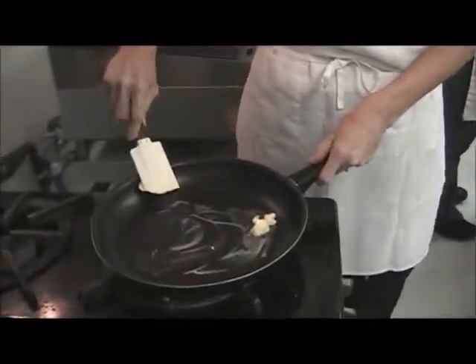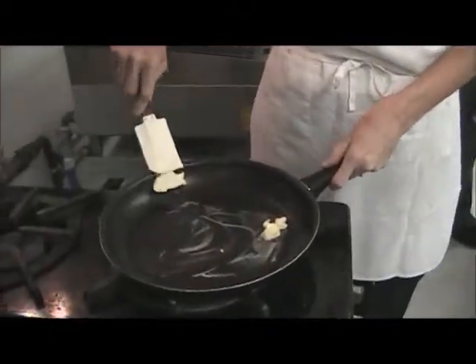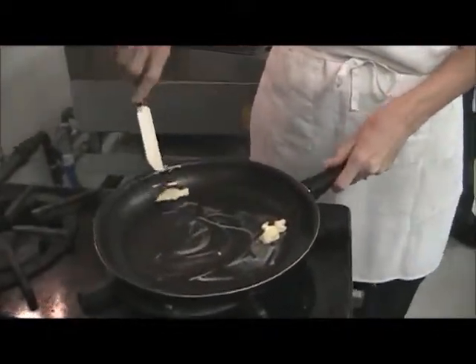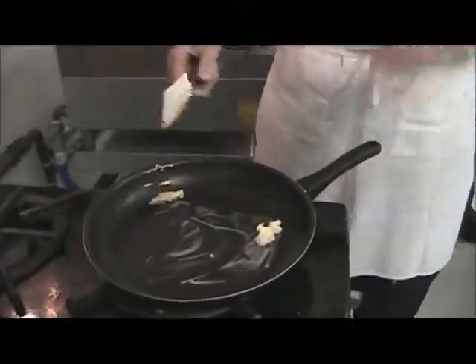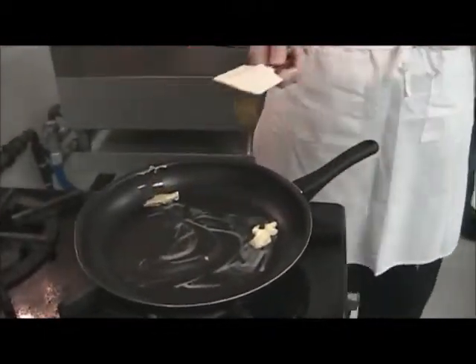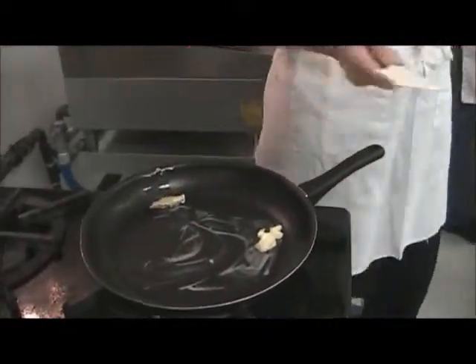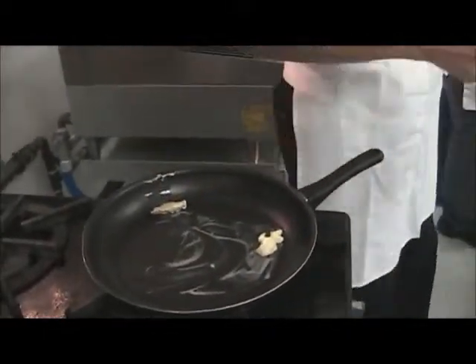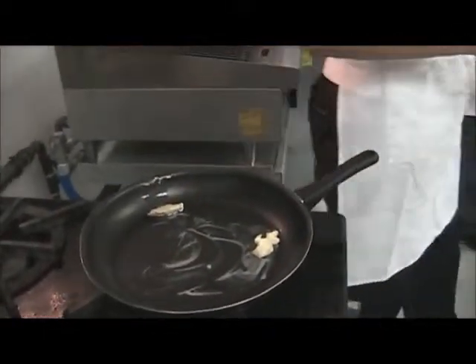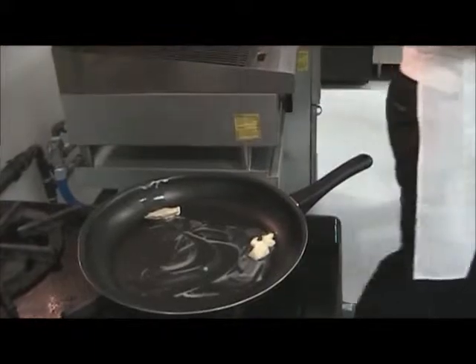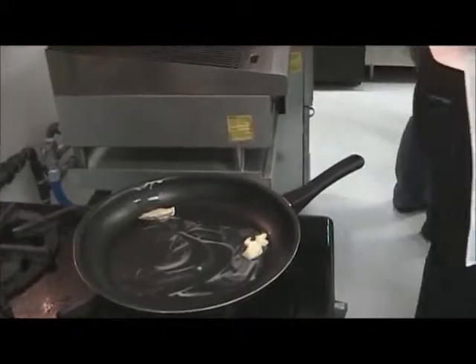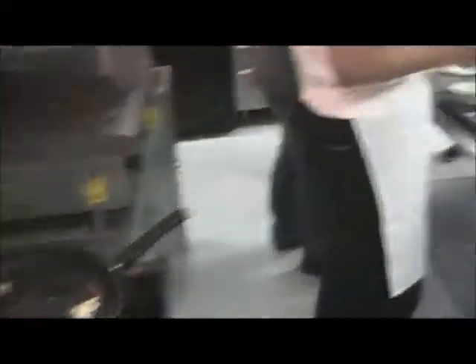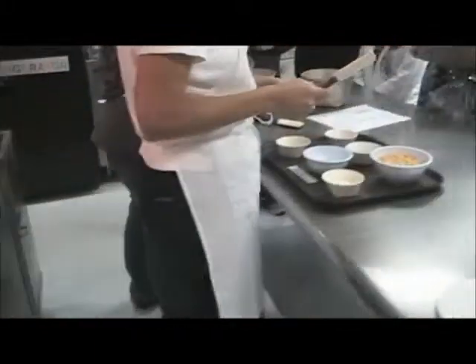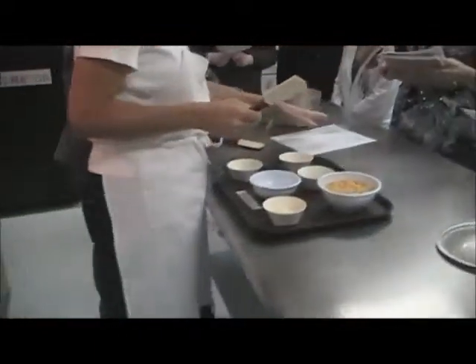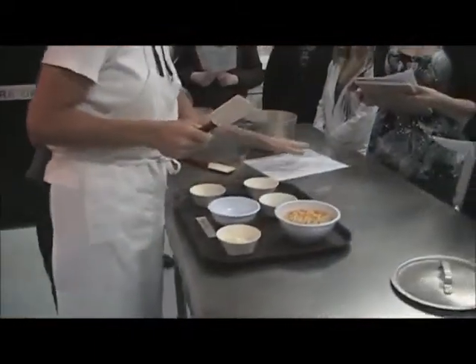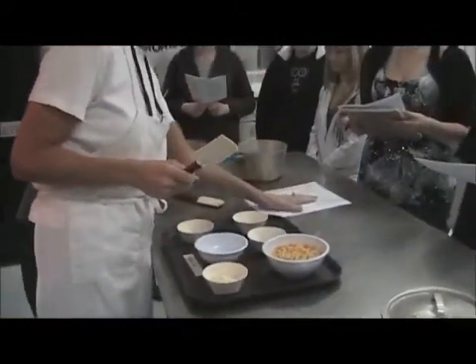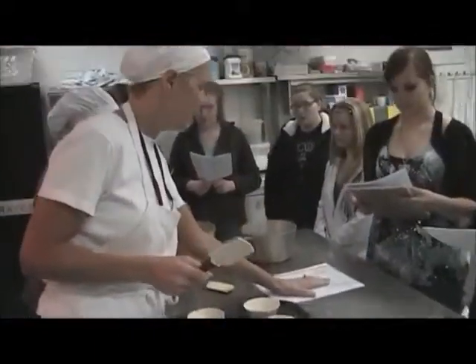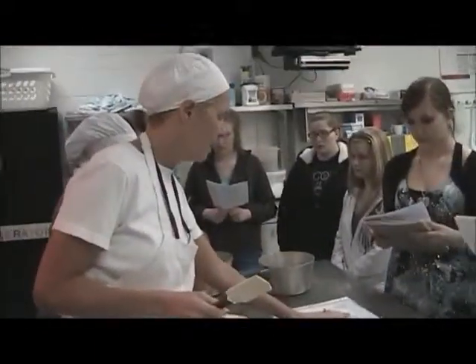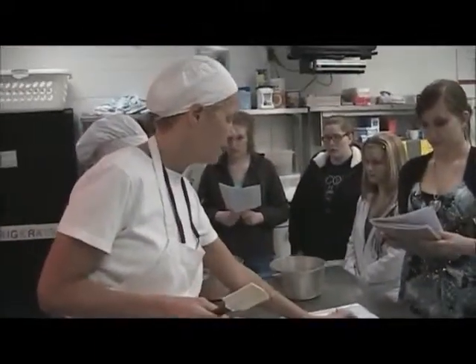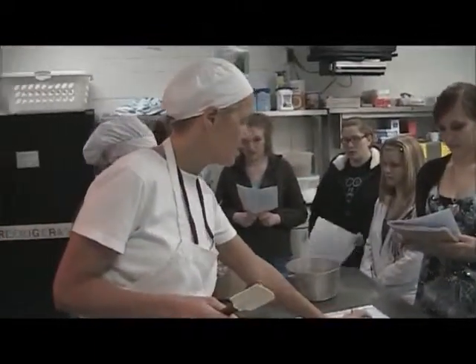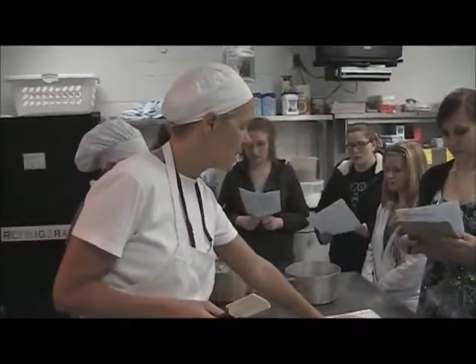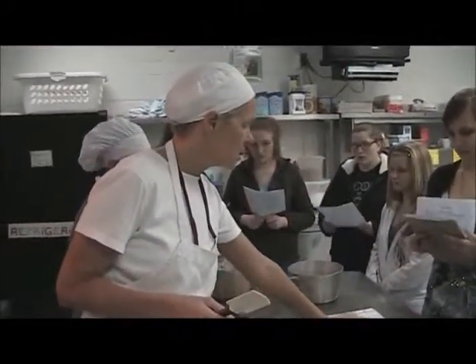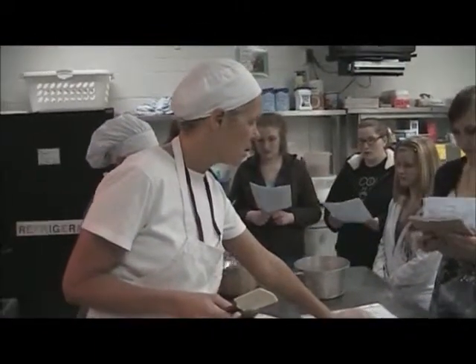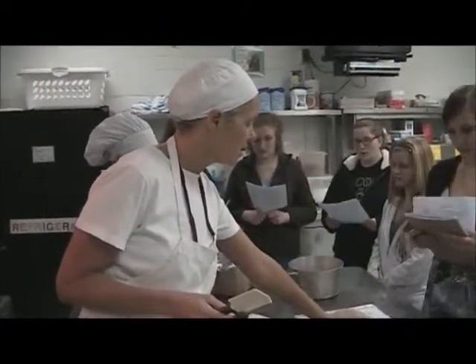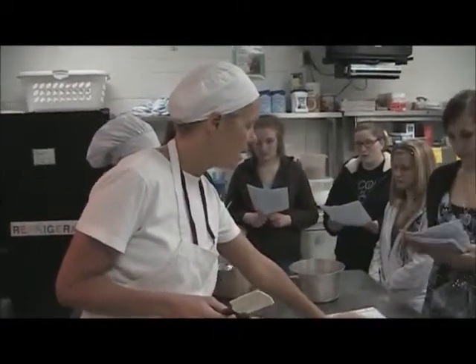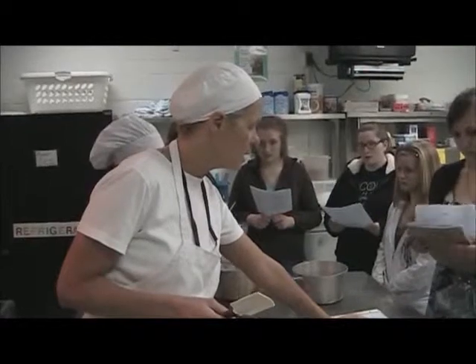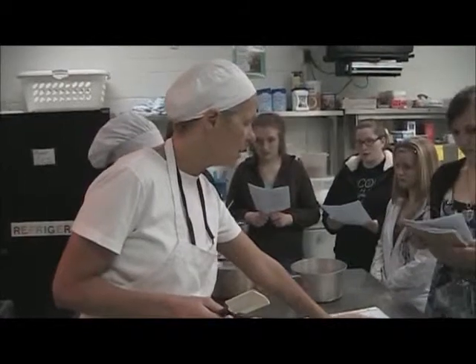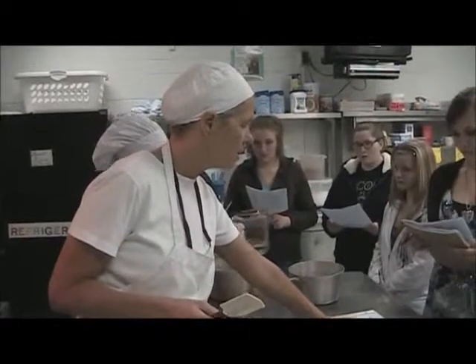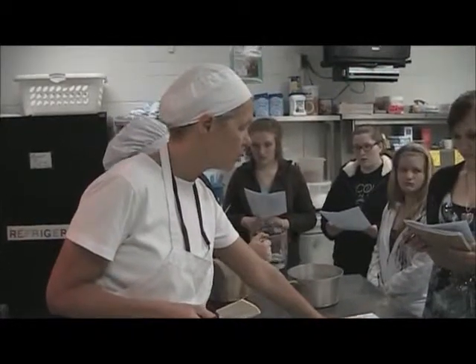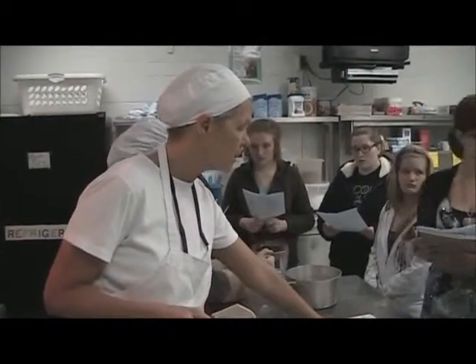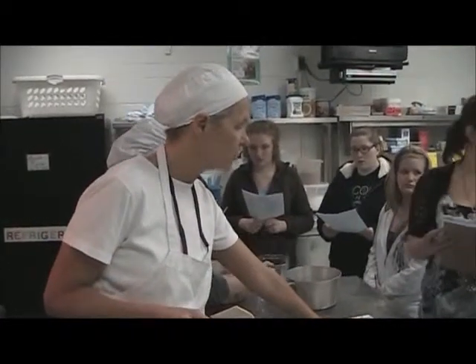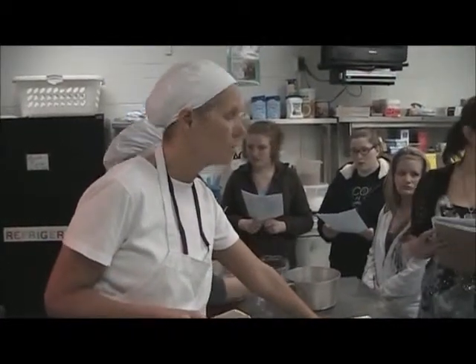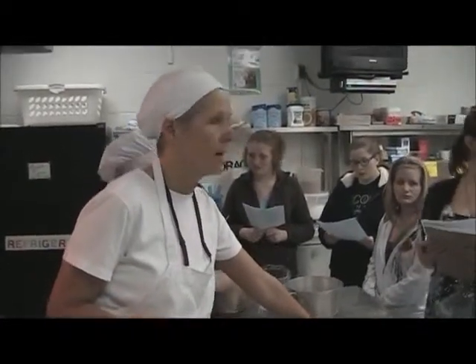We just want it to melt a little bit. After it melts, we're going to put in the onions. The recipe says to sauté the onion in margarine until golden brown.